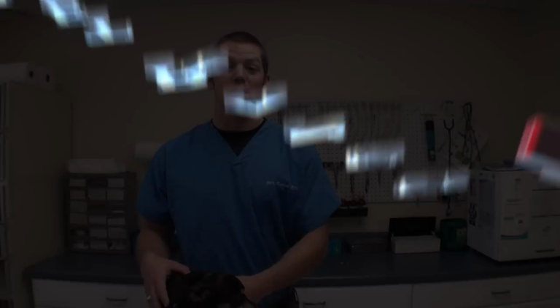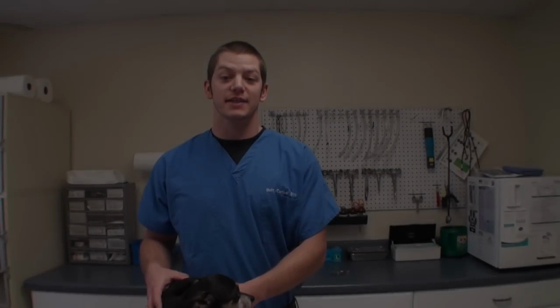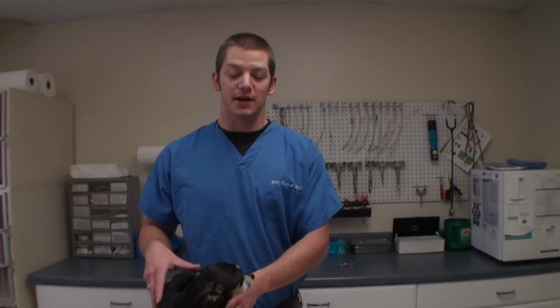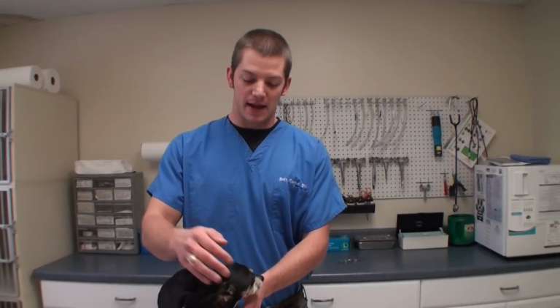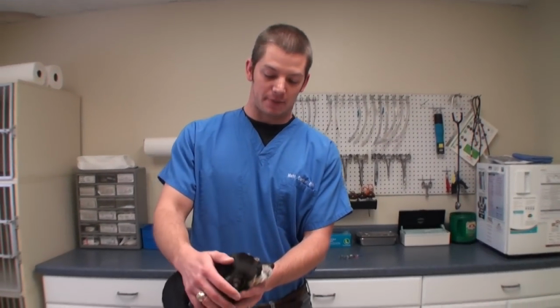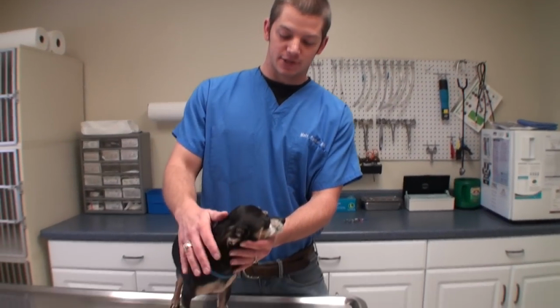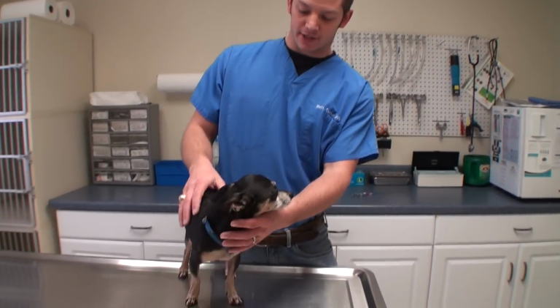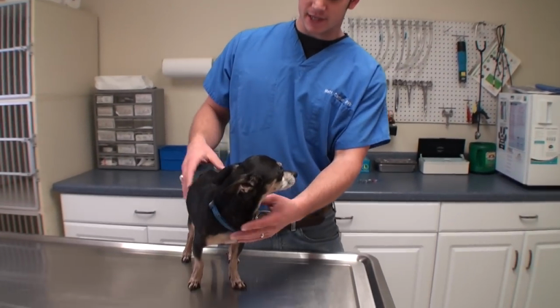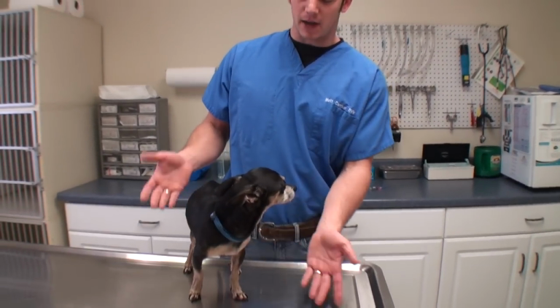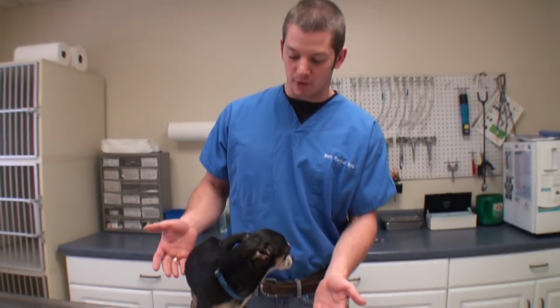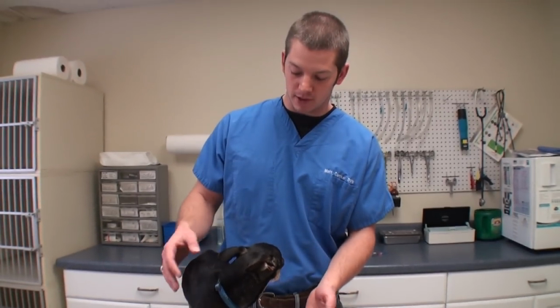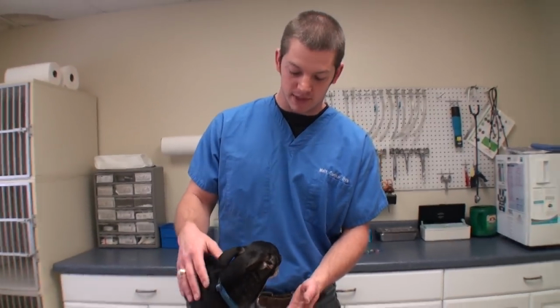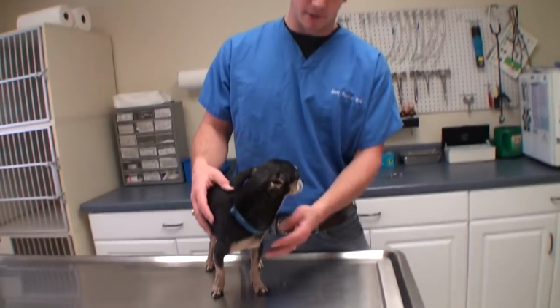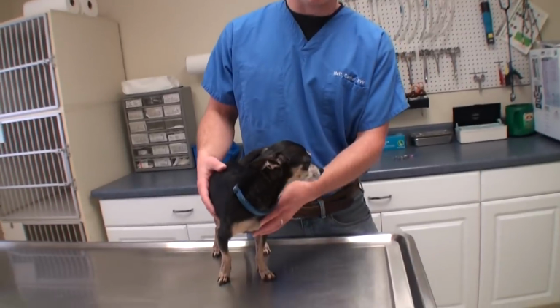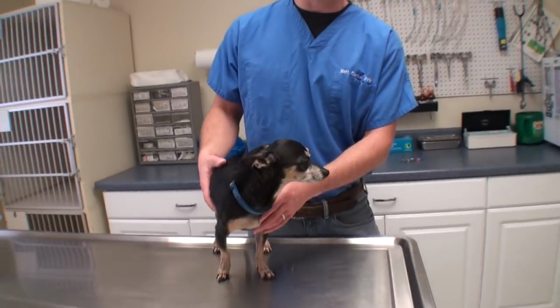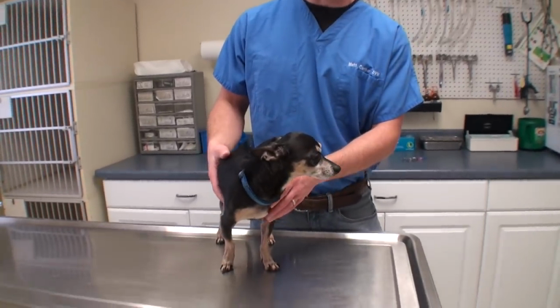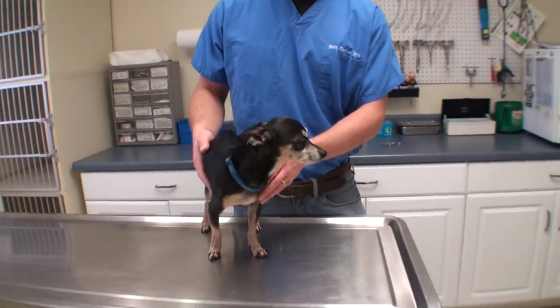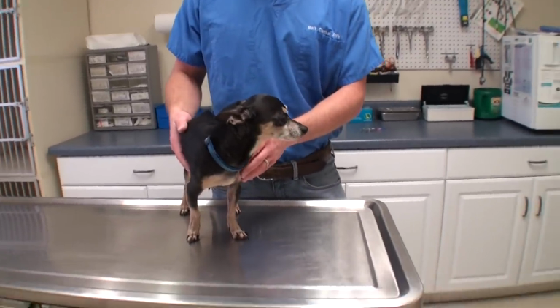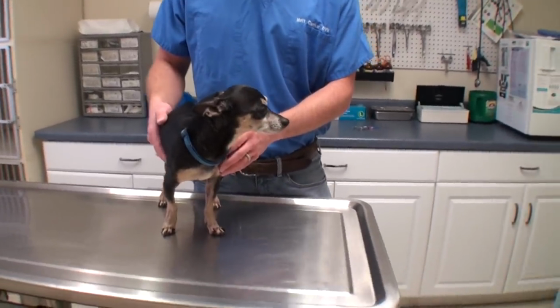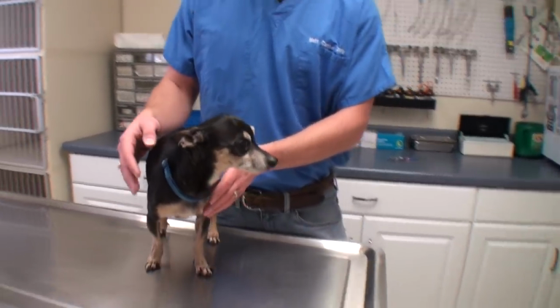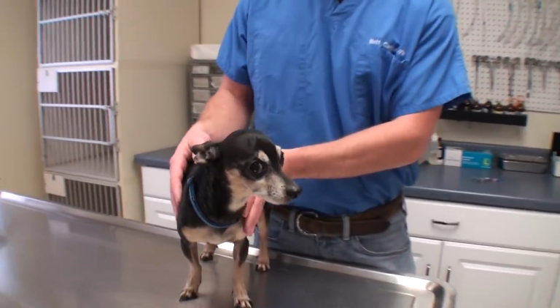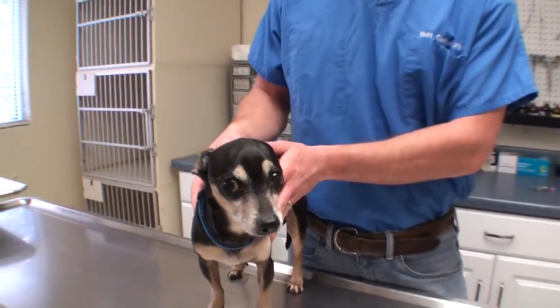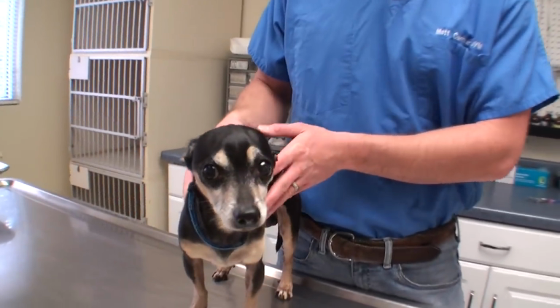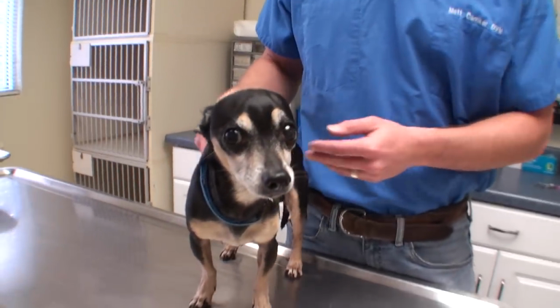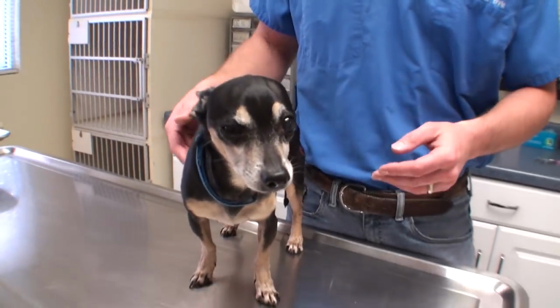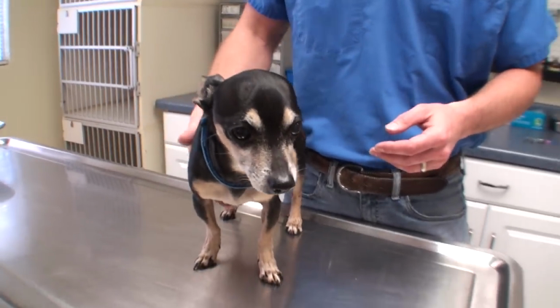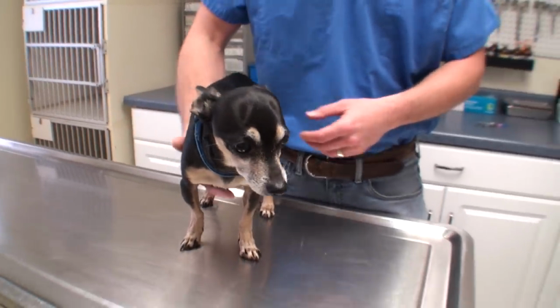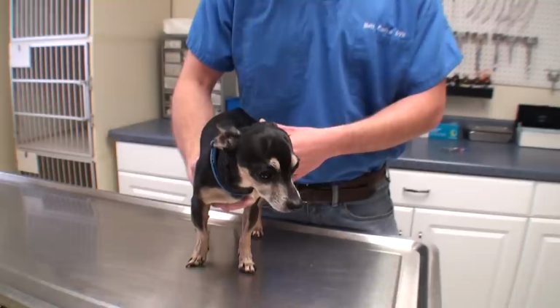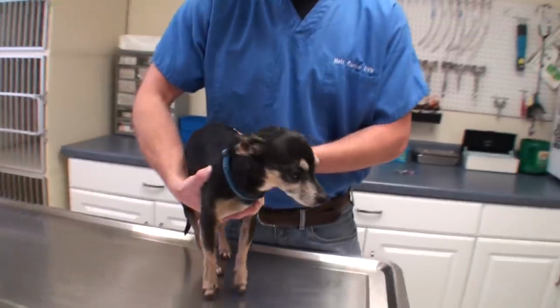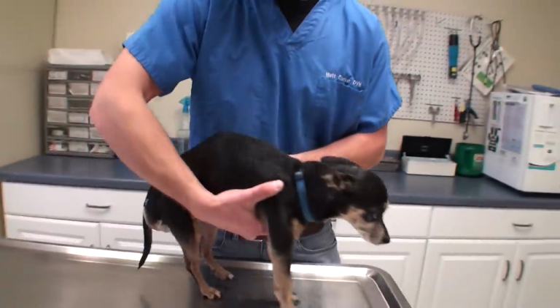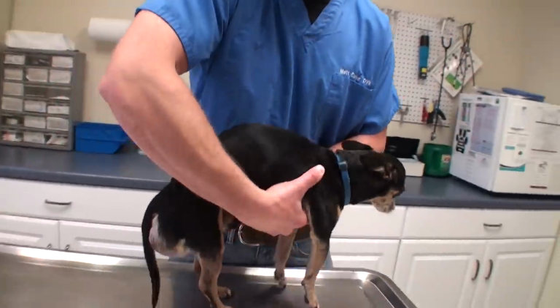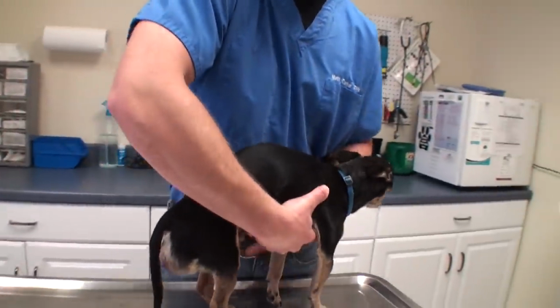Welcome to Bat Ranch. I'm Dr. Matt and I'm glad you're here. This is Pablo. Pablo is probably a five-year-old chihuahua. He was at the local pound and was scheduled to be euthanized because he has a little issue back here.